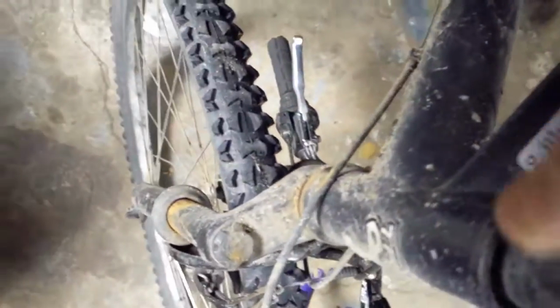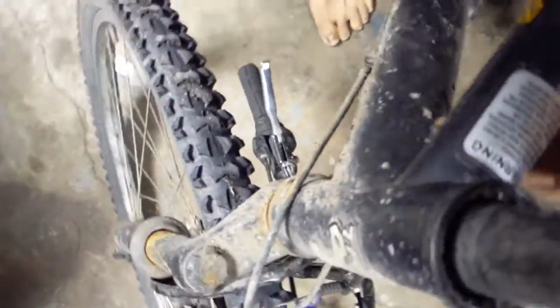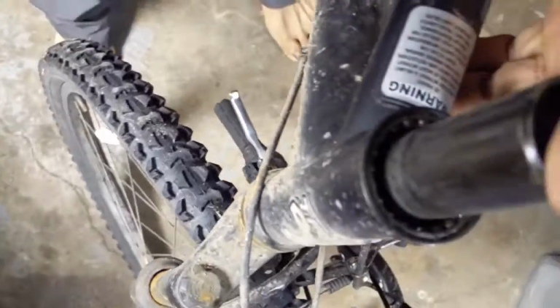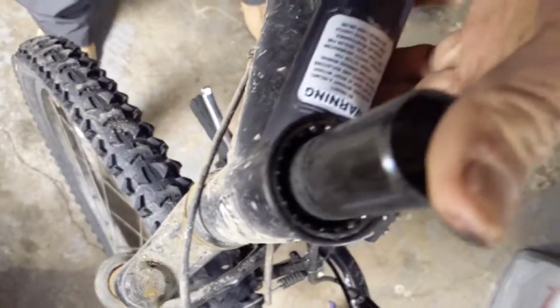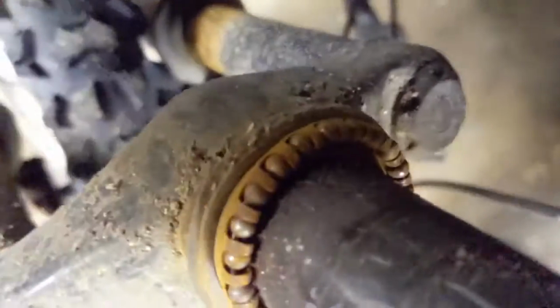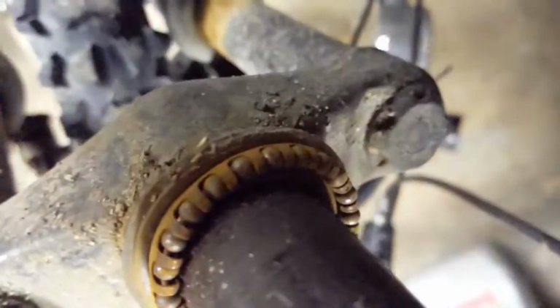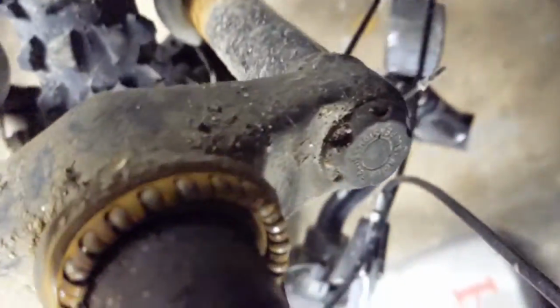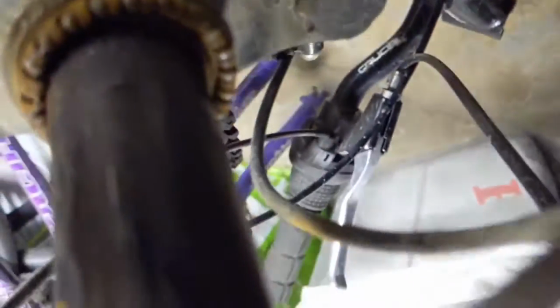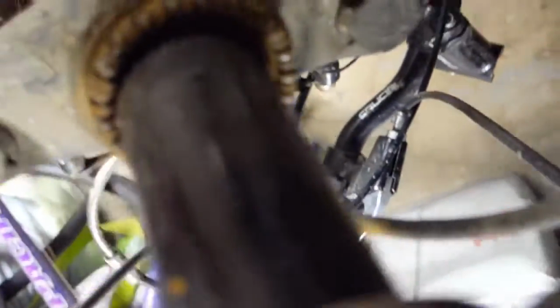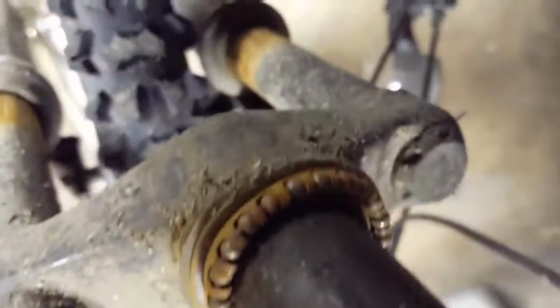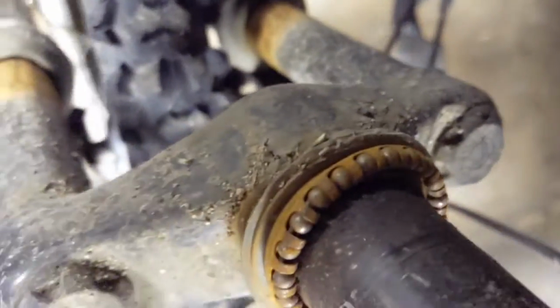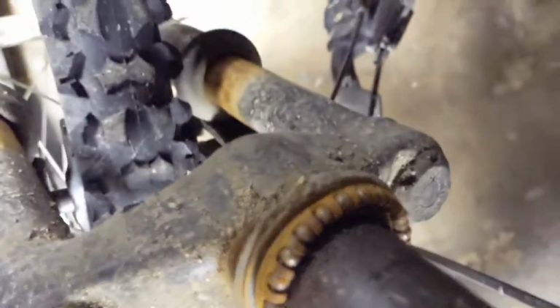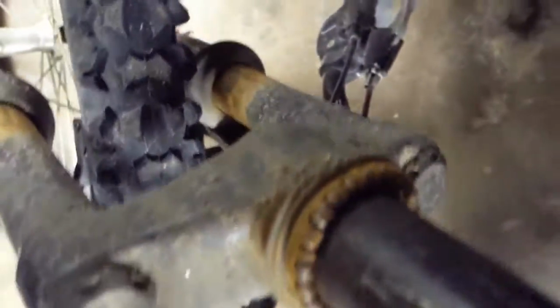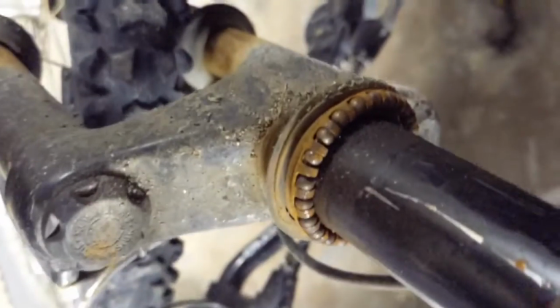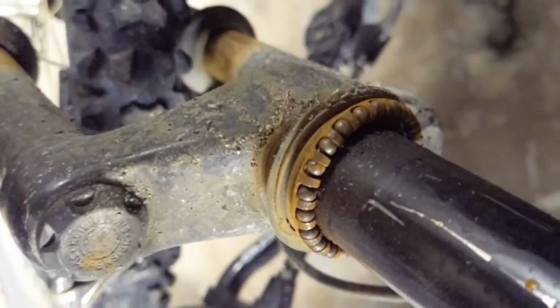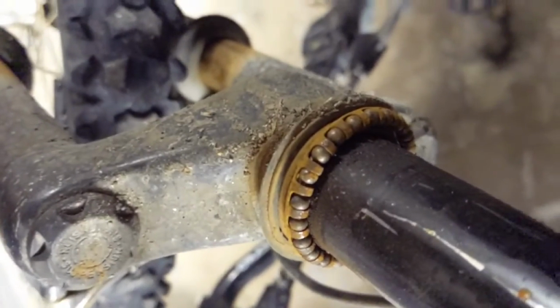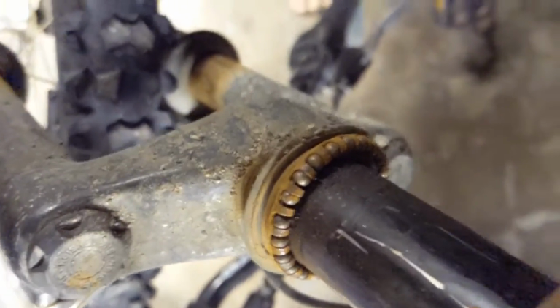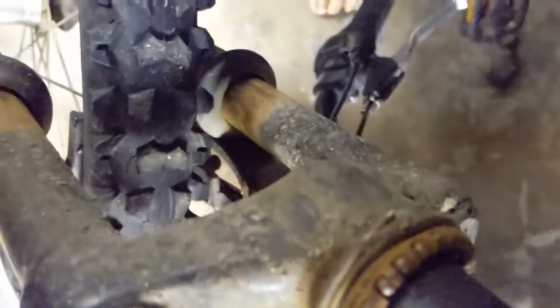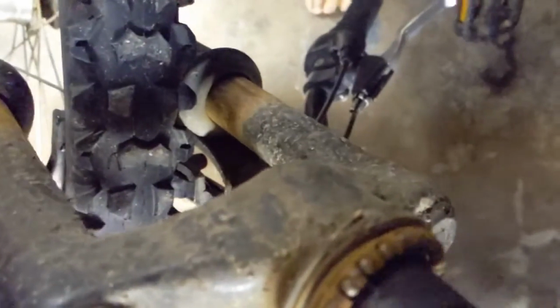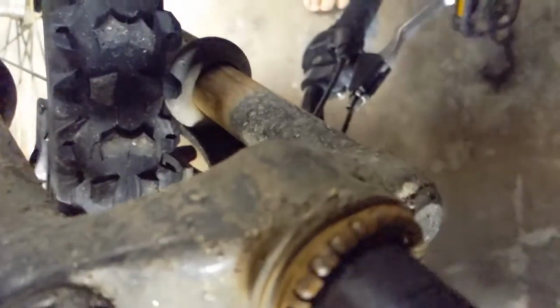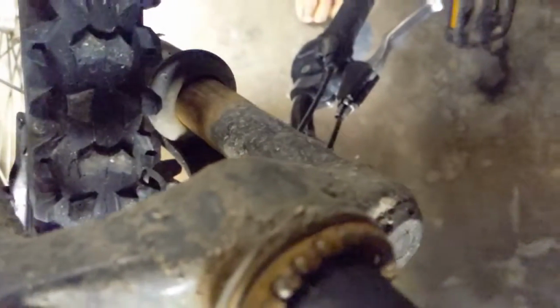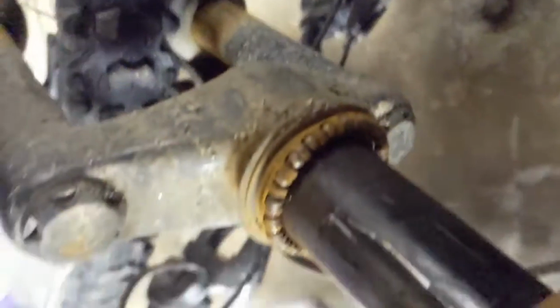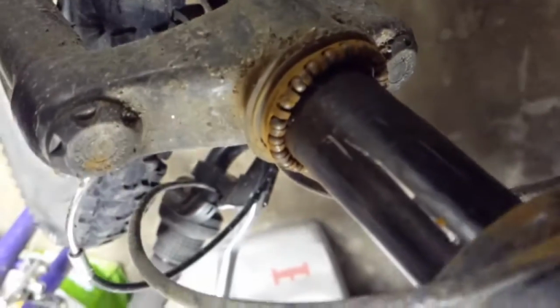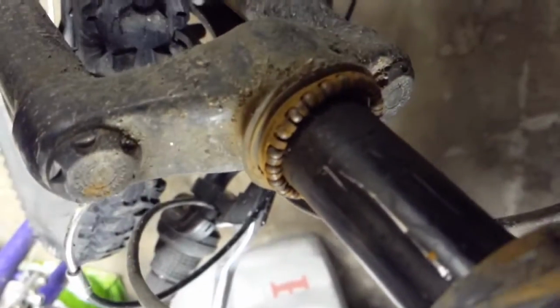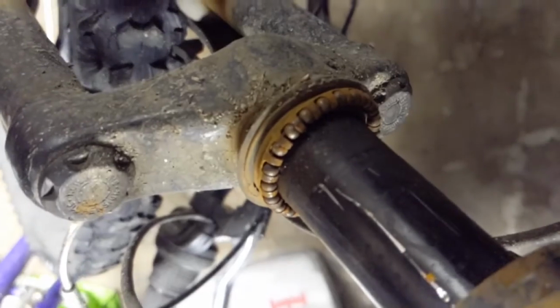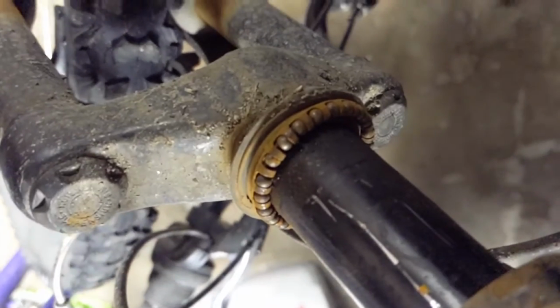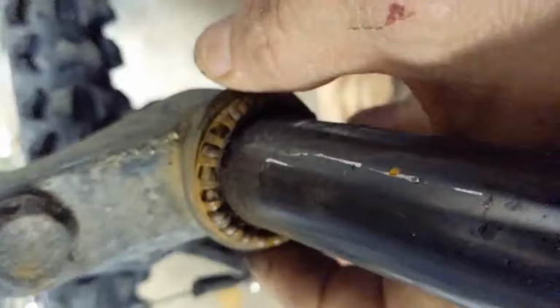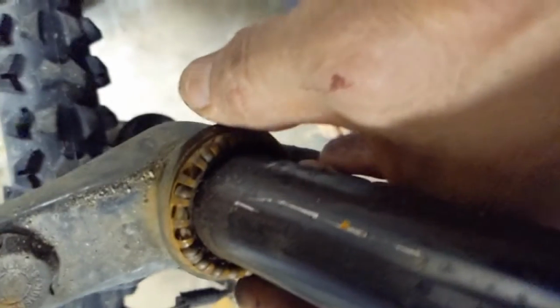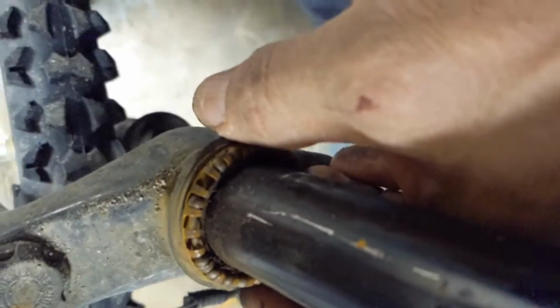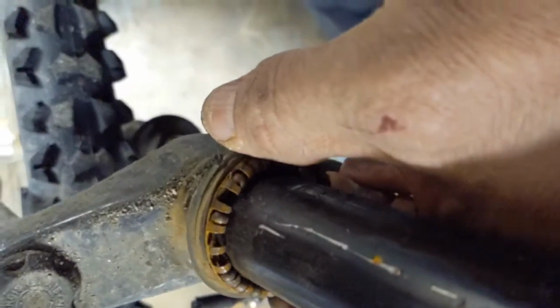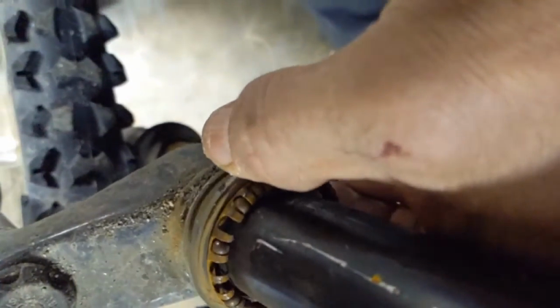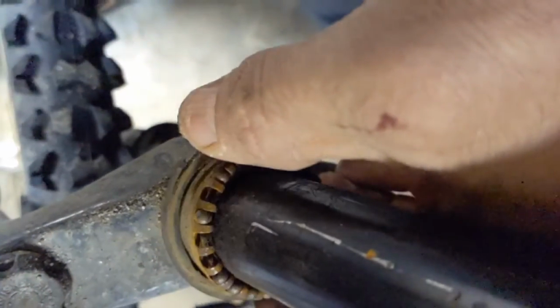I take the fork out - it really just needed oil. You can see I've been riding in a lot of snow, a lot of rain. So I might just check them all out, make sure things are cool.